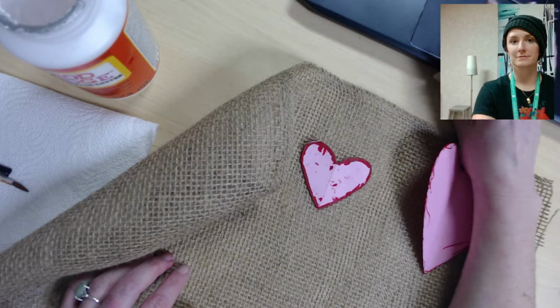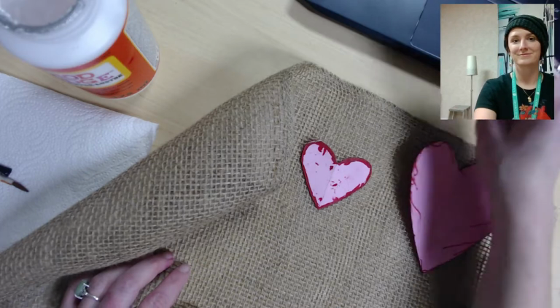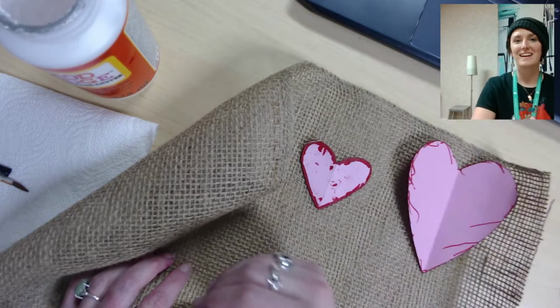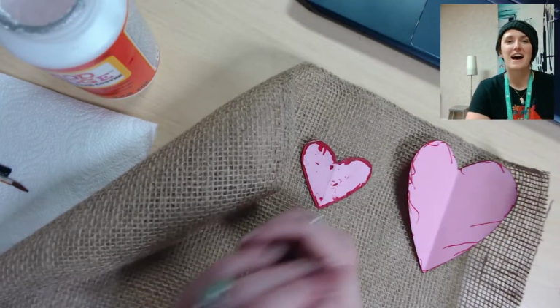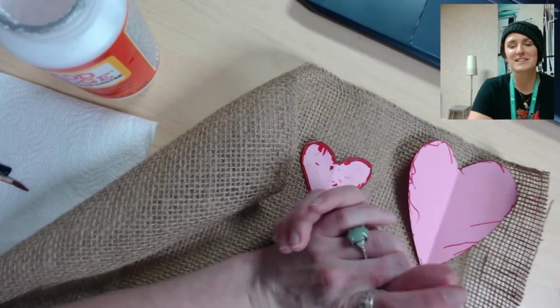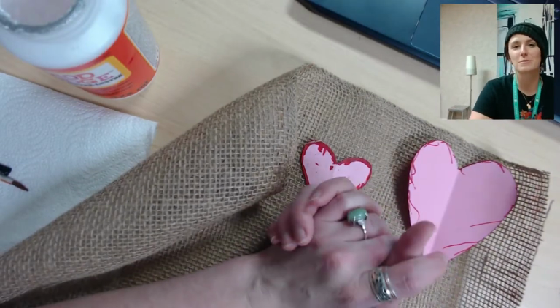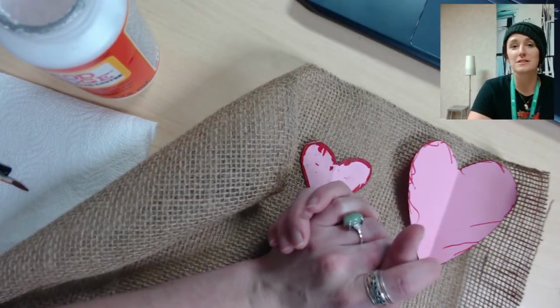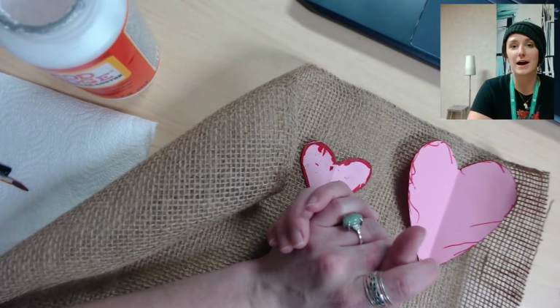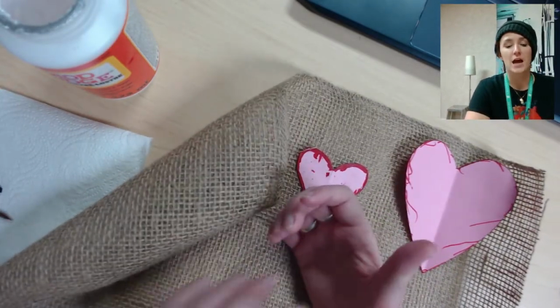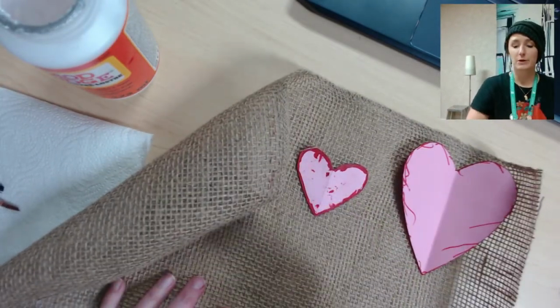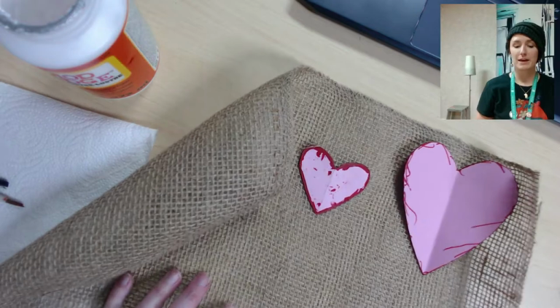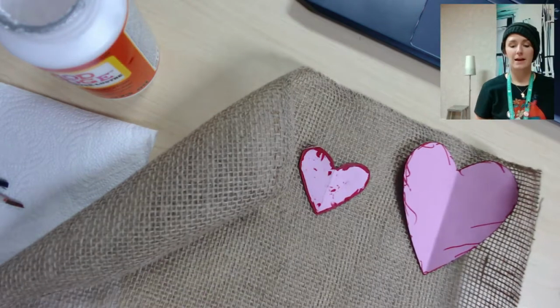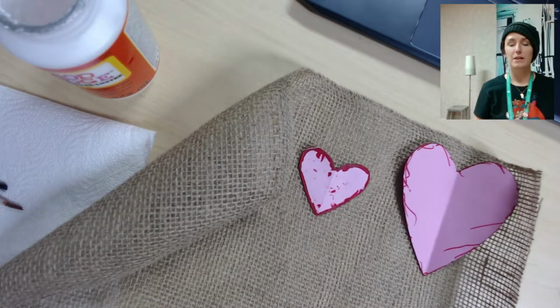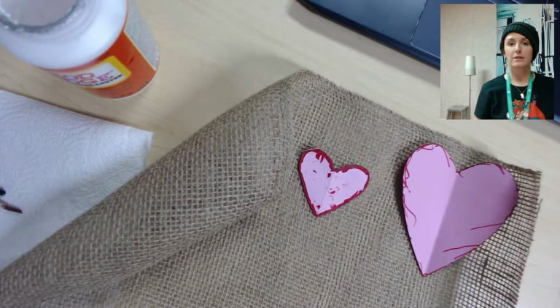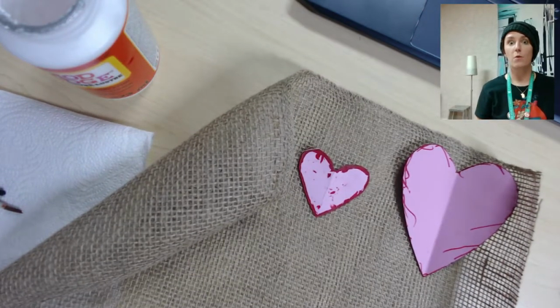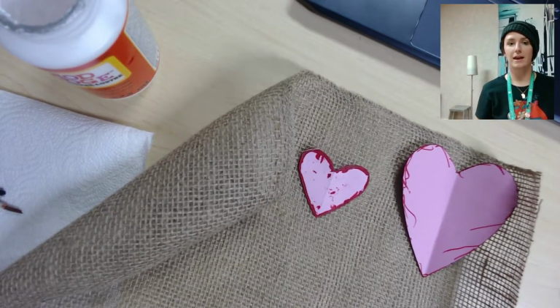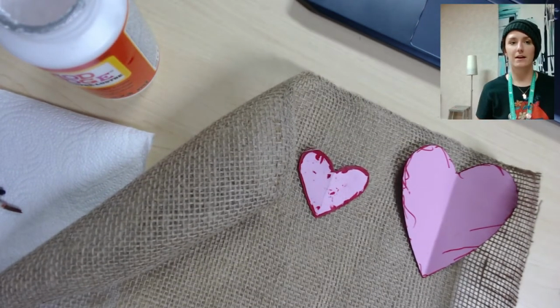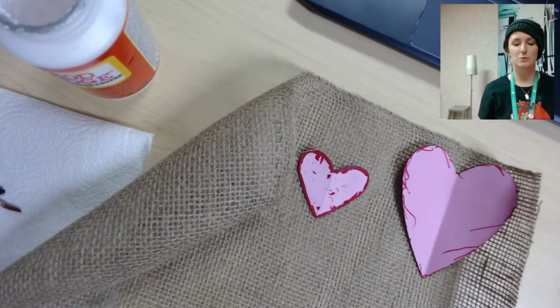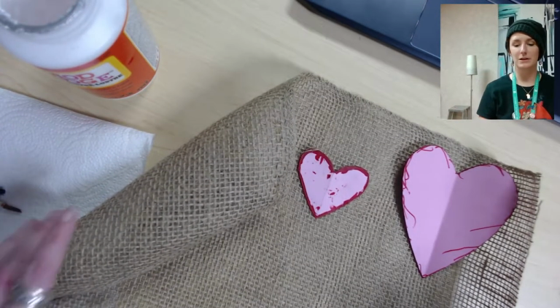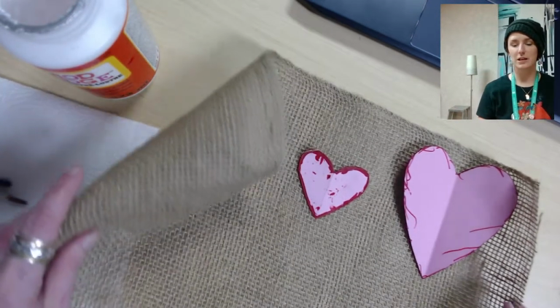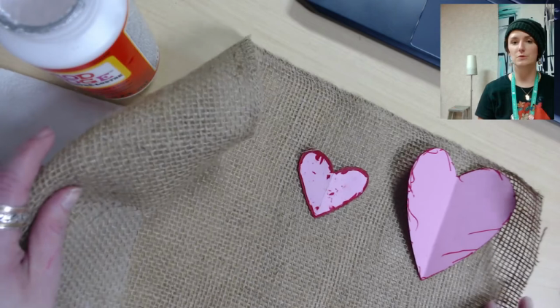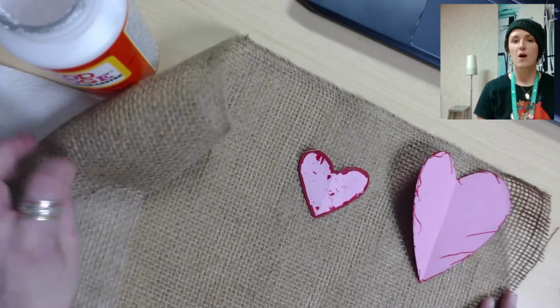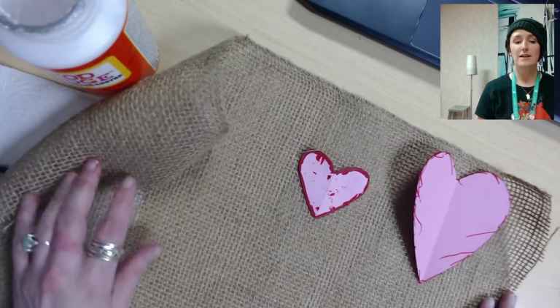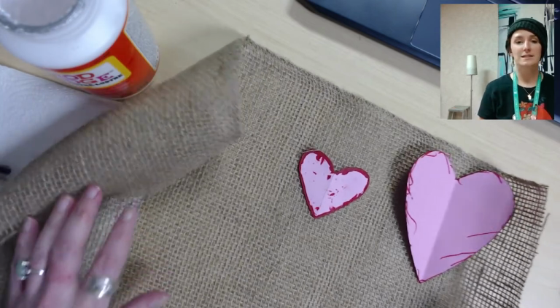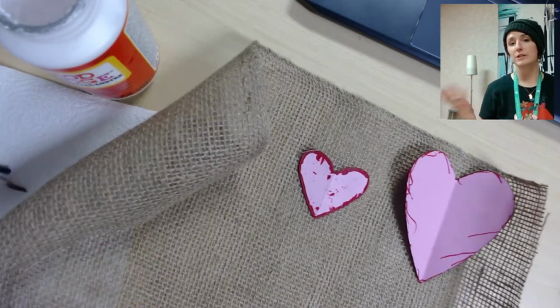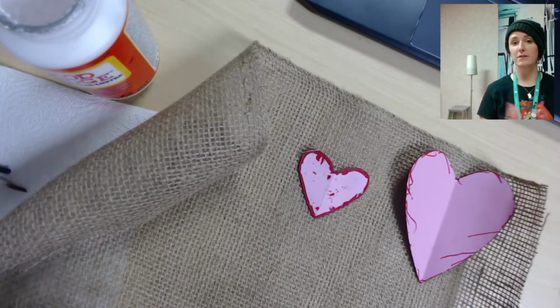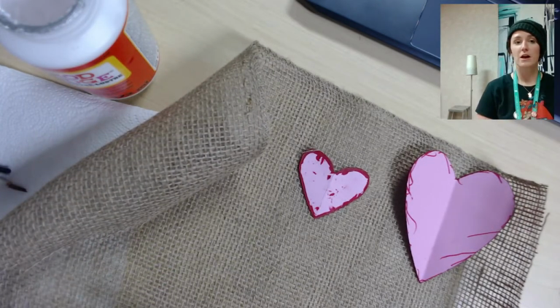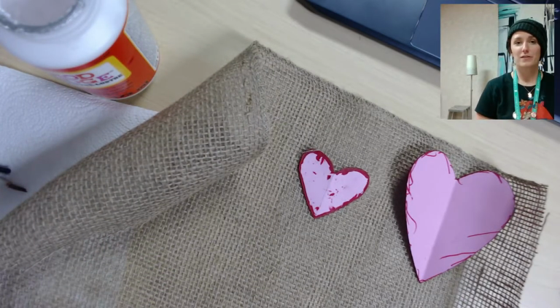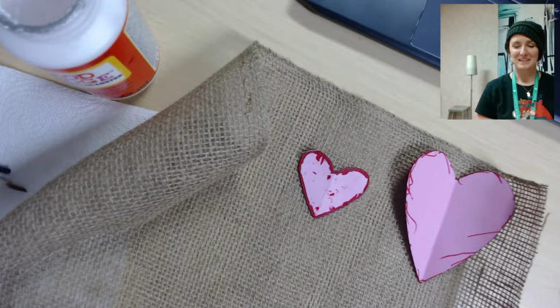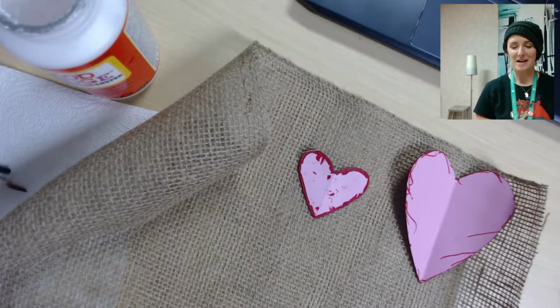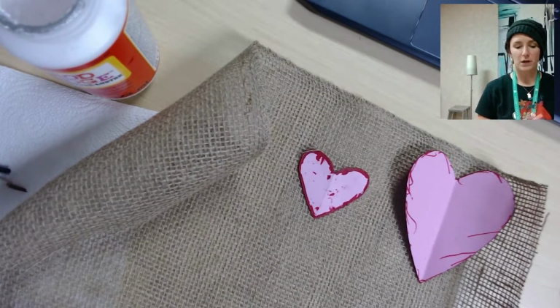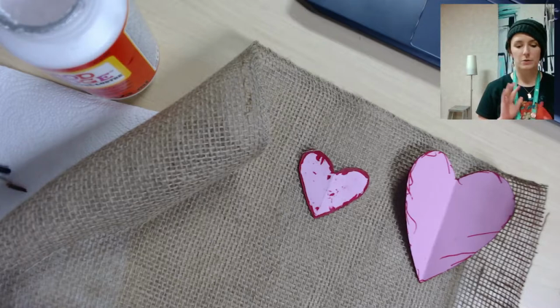Hi, I'm Christine, welcome to Adult DIY. Today we're going to be making a burlap heart wall hanging. This will be a nice decoration that you can use for Valentine's Day or just whenever you like.